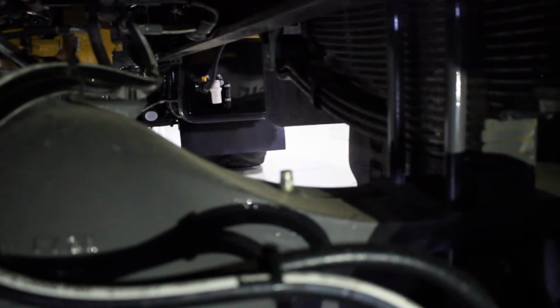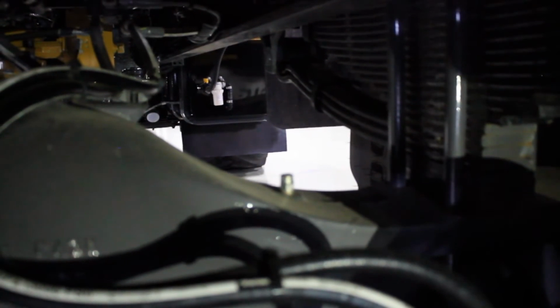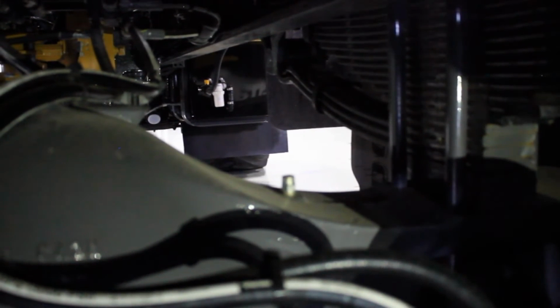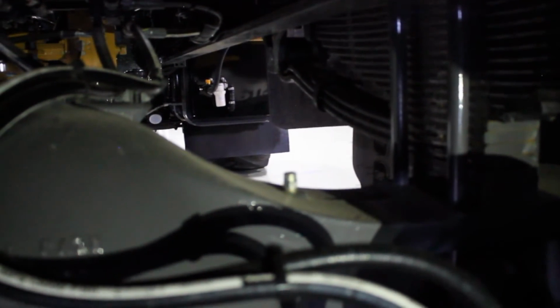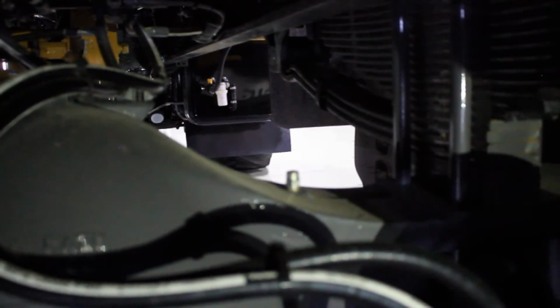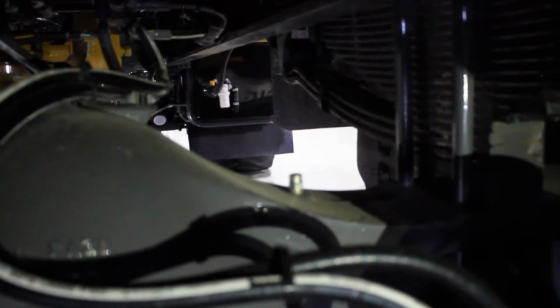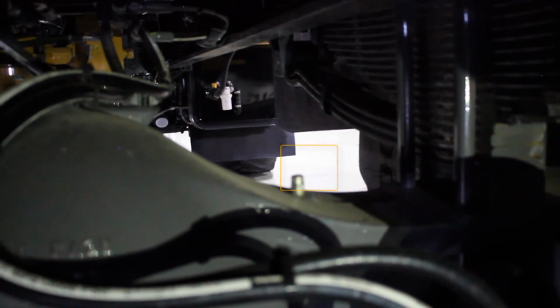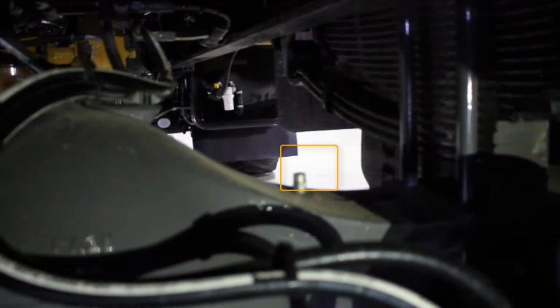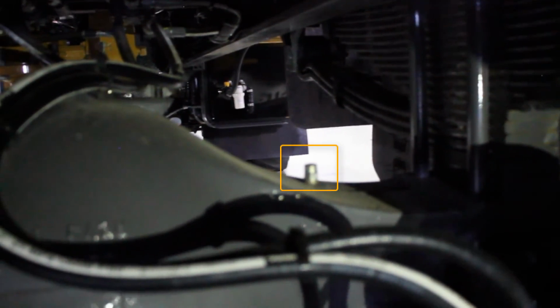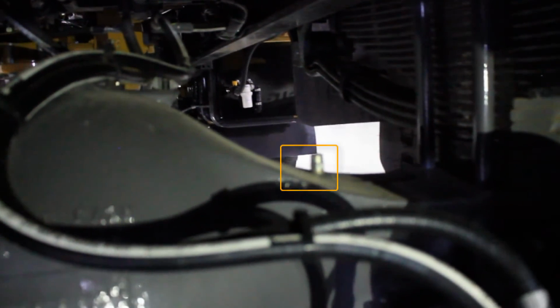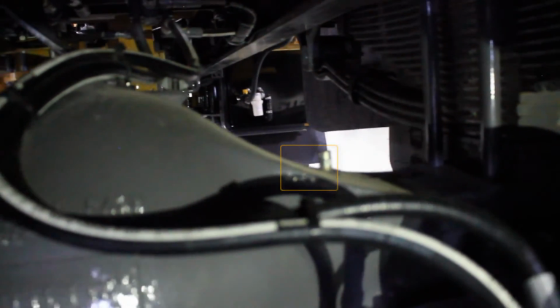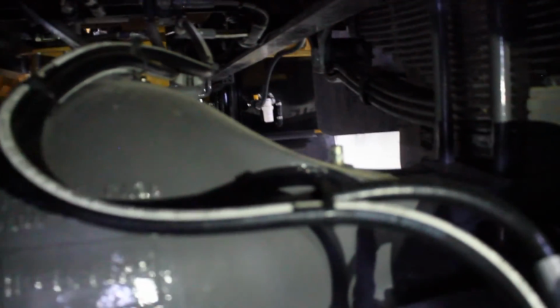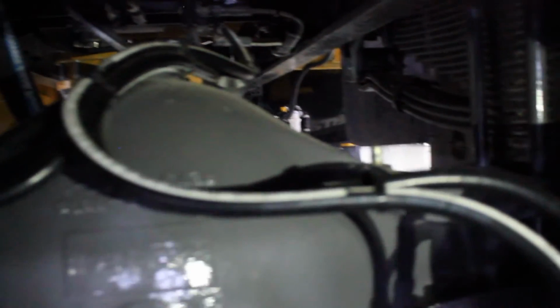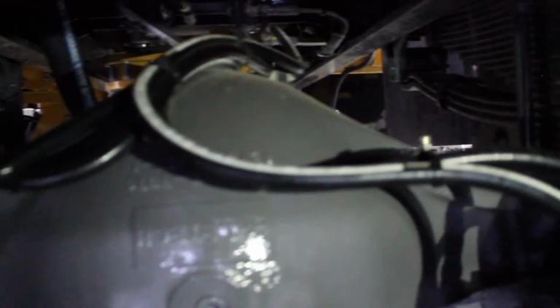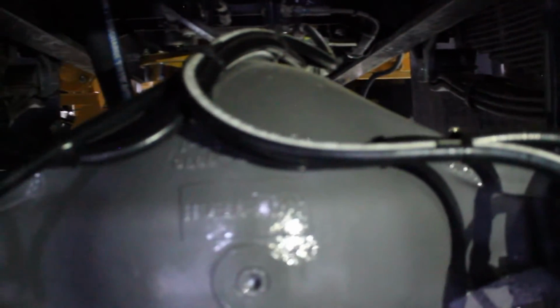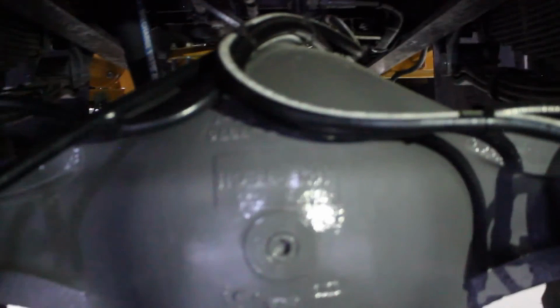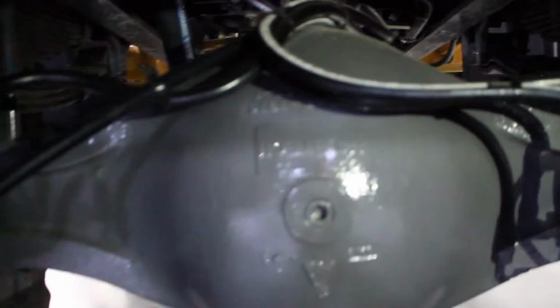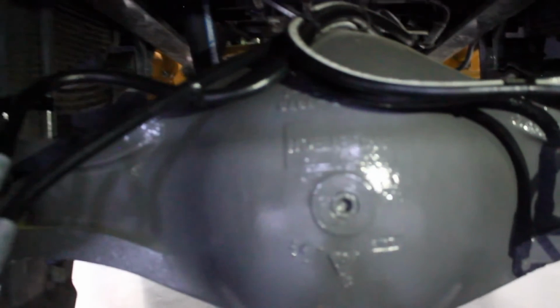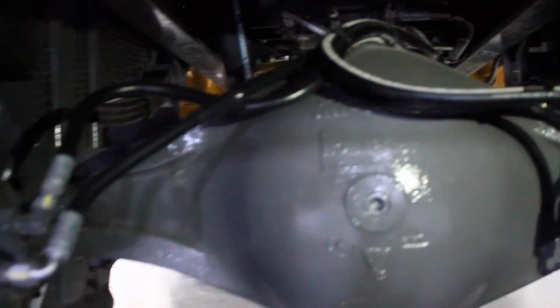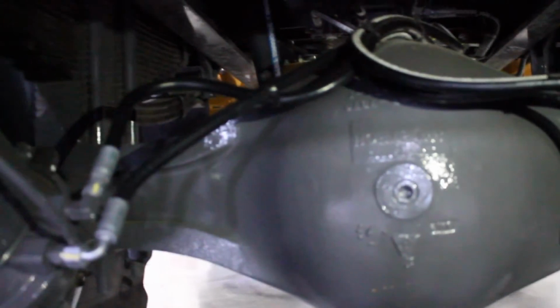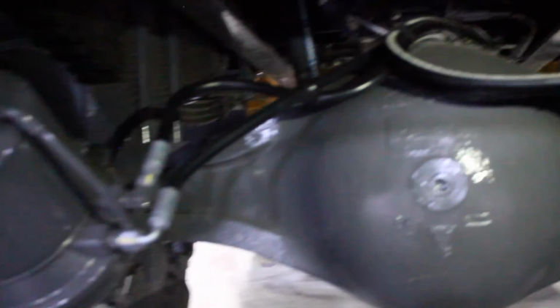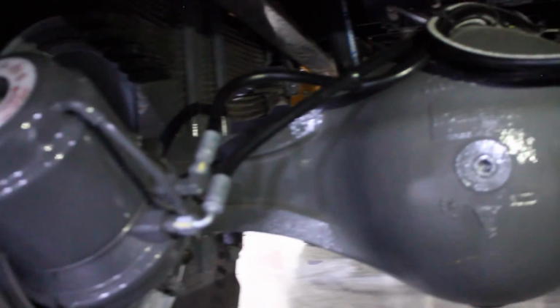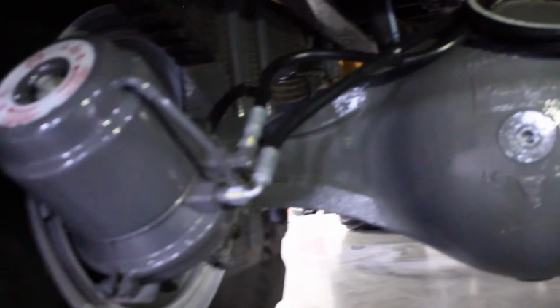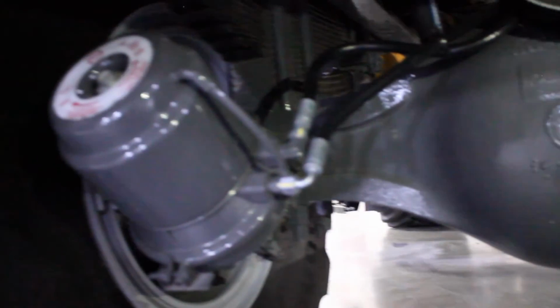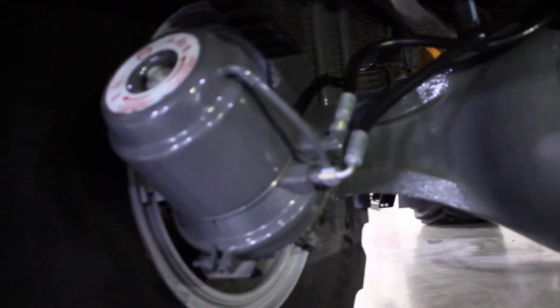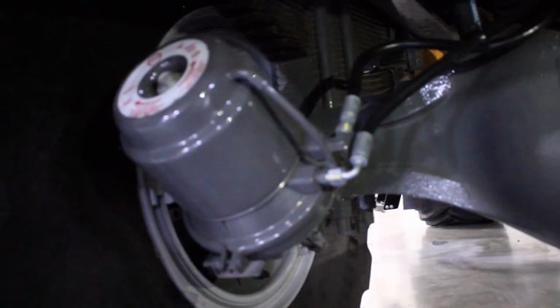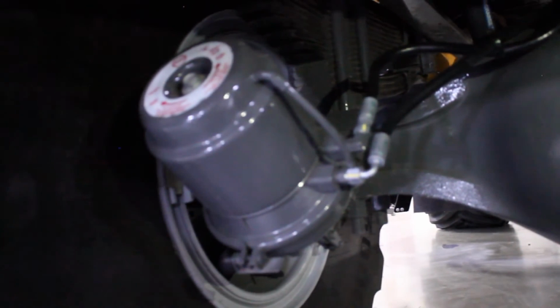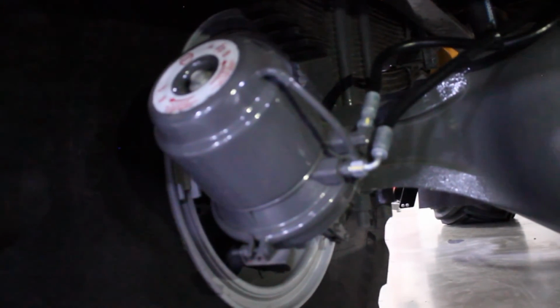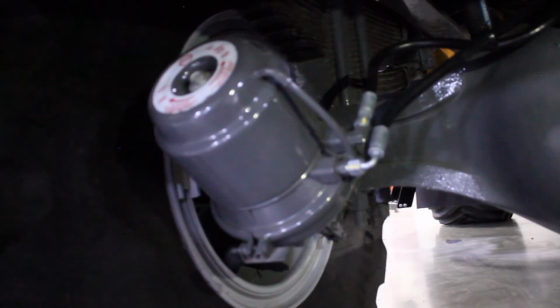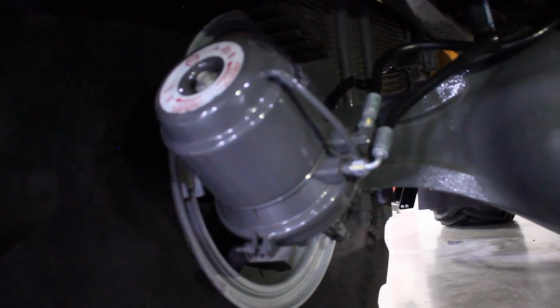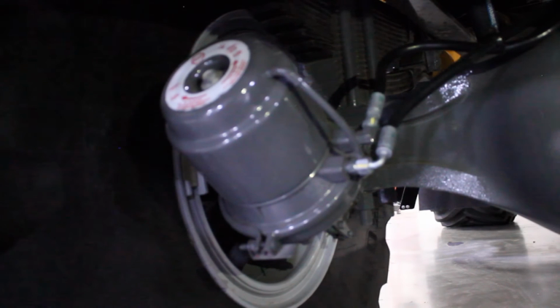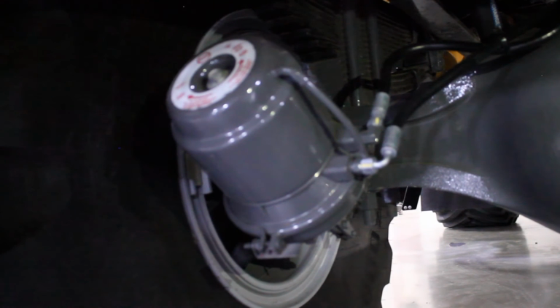Then on the rear axle, find the breather there, make sure that it is clear, as well as checking your air lines, your brake canisters, as well as the slack adjusters on the rear of the machine.